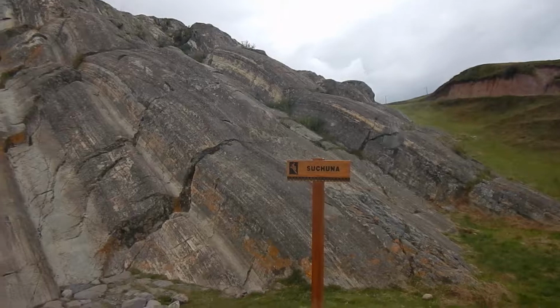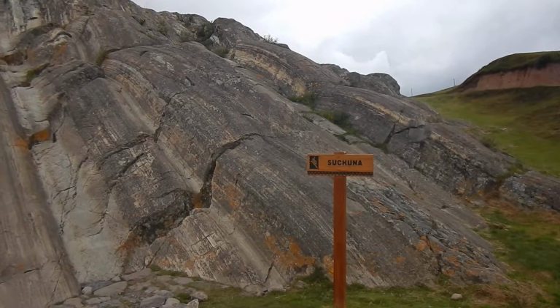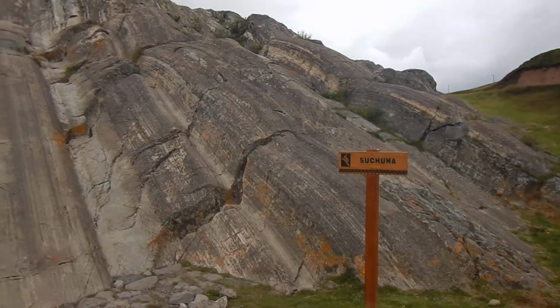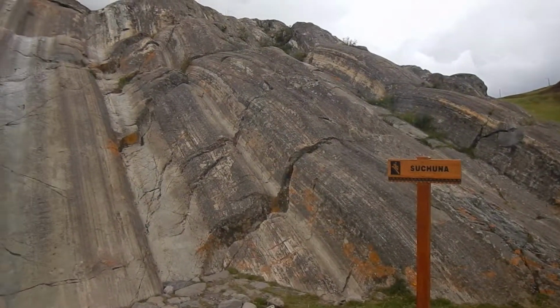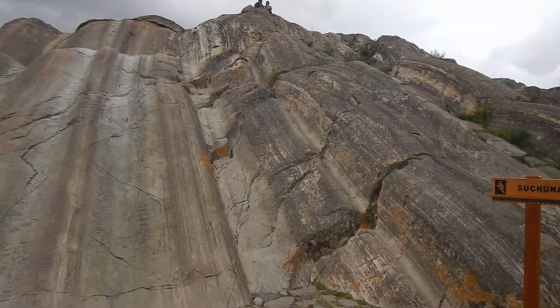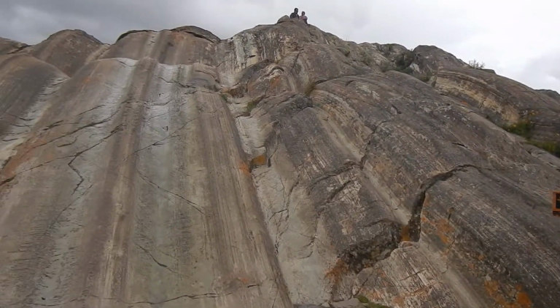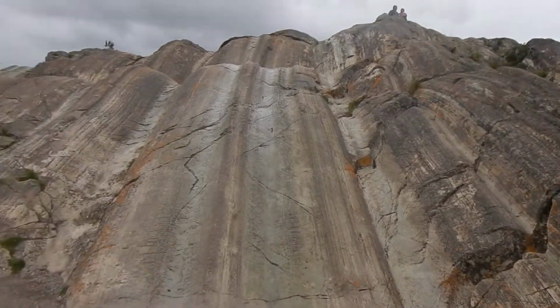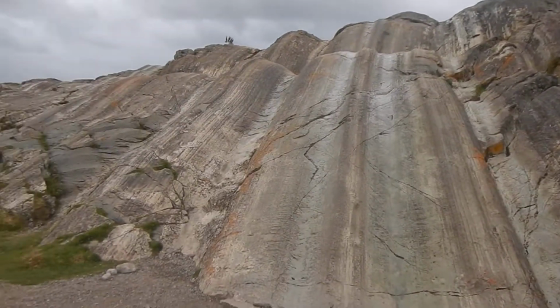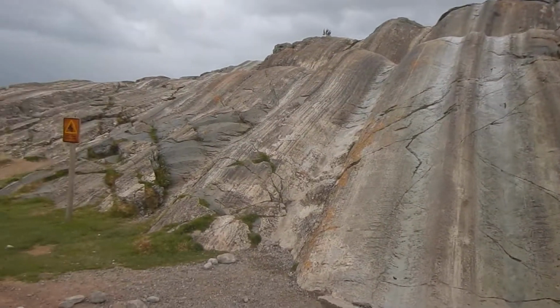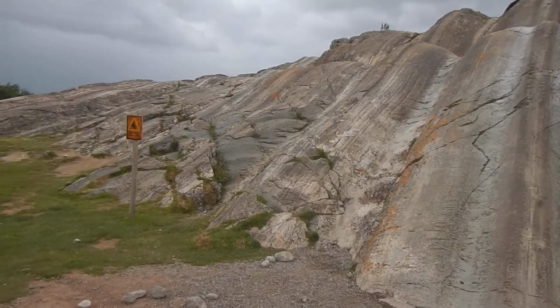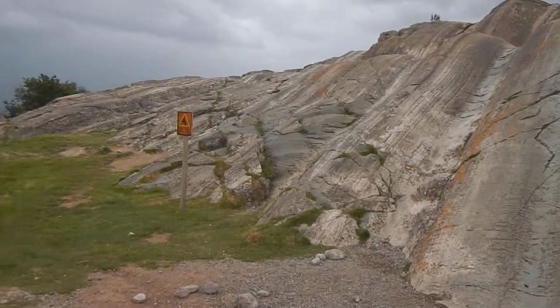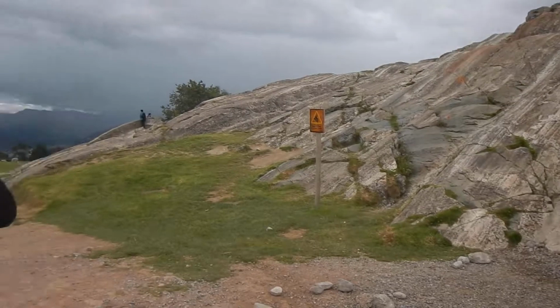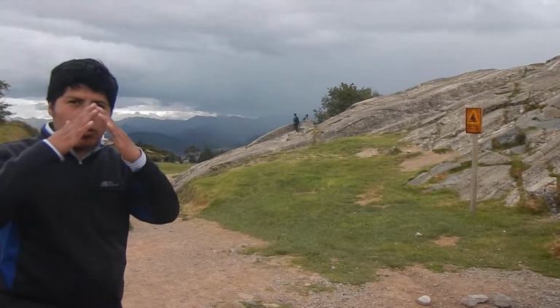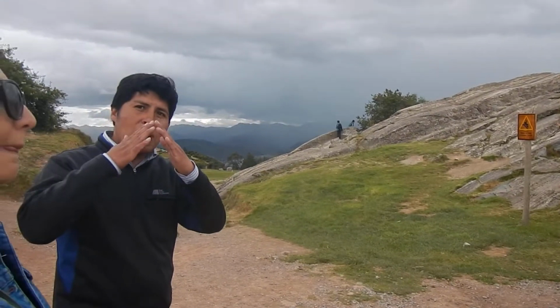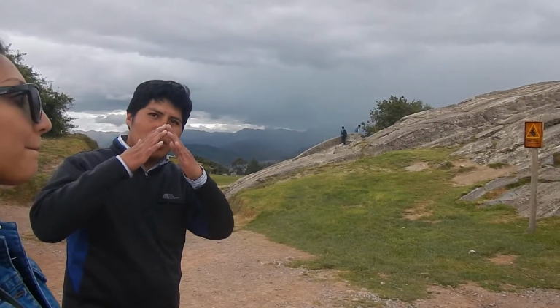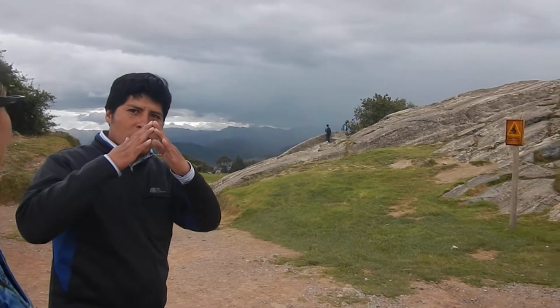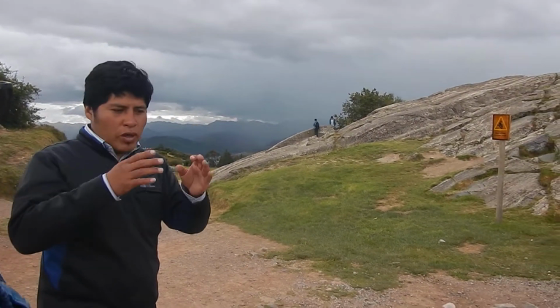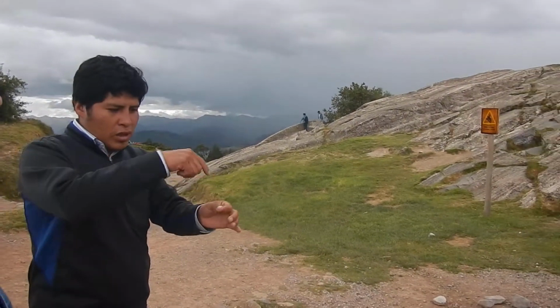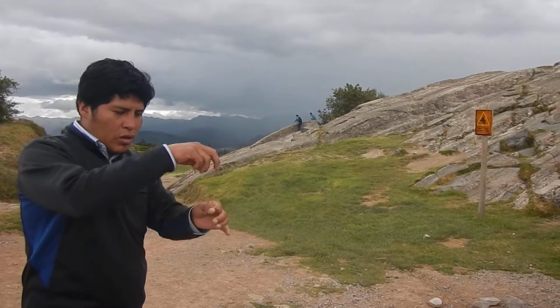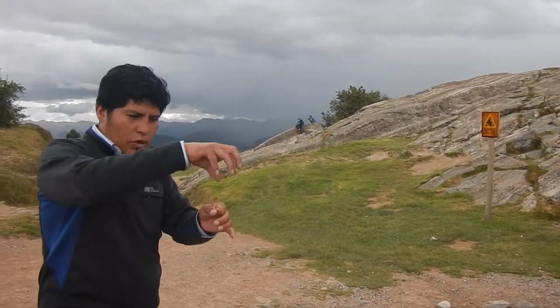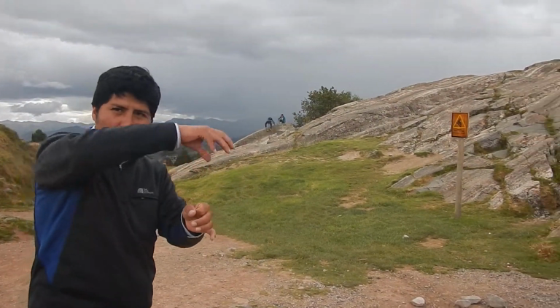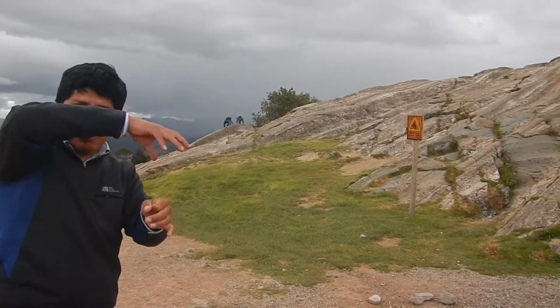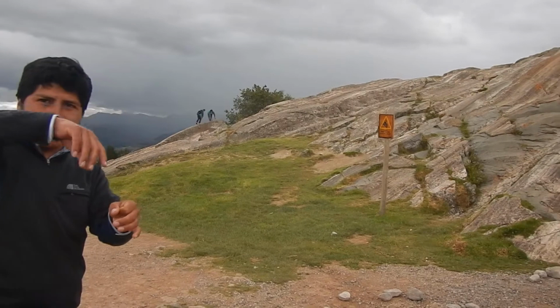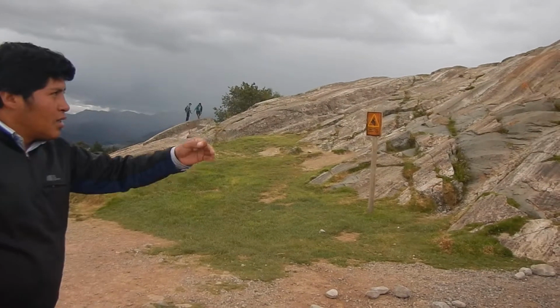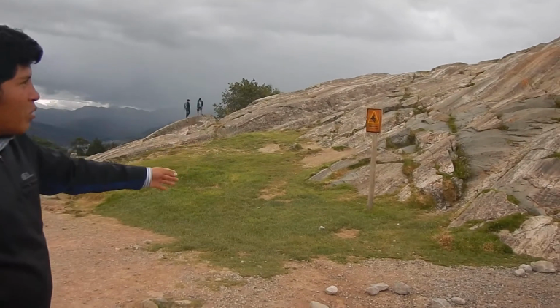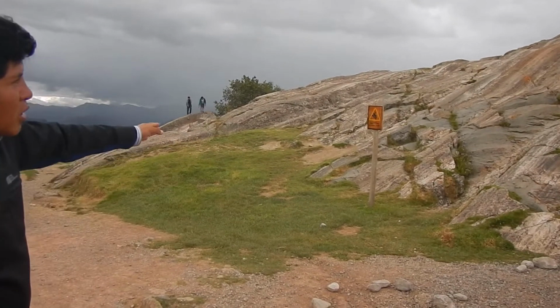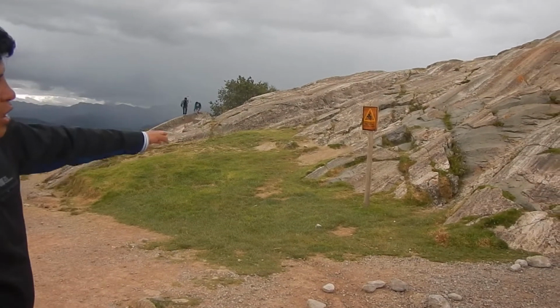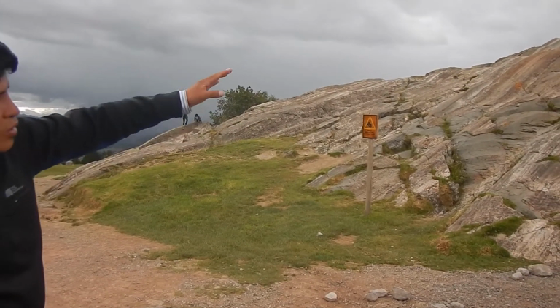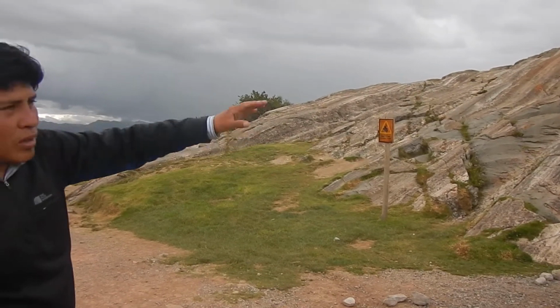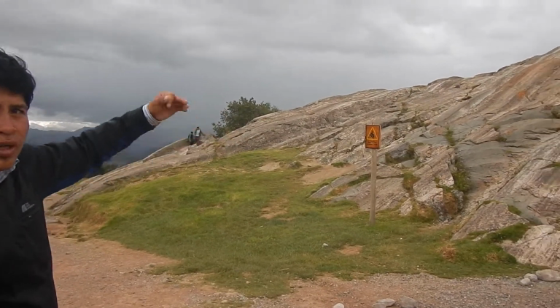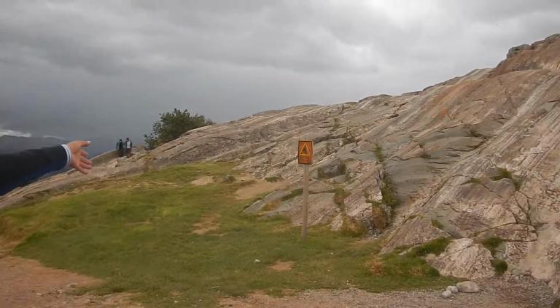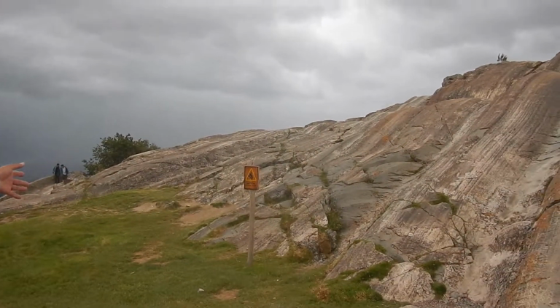For the sliding, remember that the Incas saw this like a mountain, a protector — we call it Apu. Saksaywaman was in the middle, protected by Apus, by mountains. Saksaywaman had one Apu to protect it.